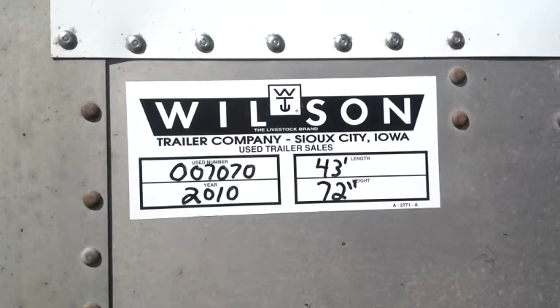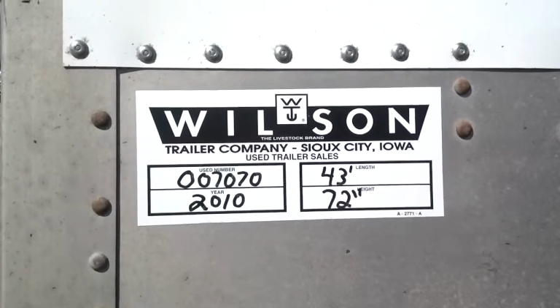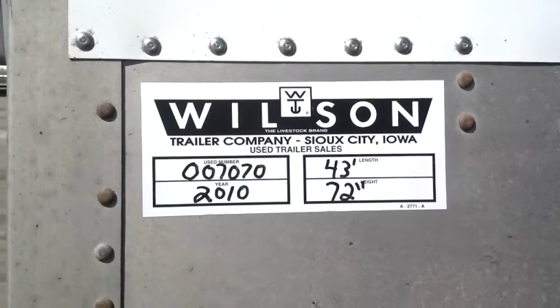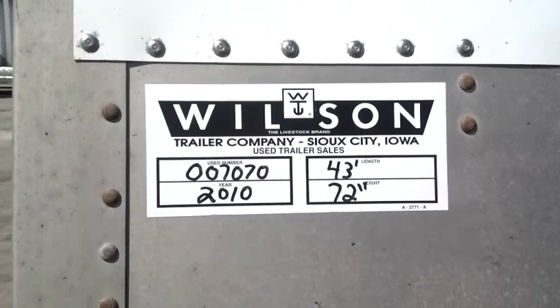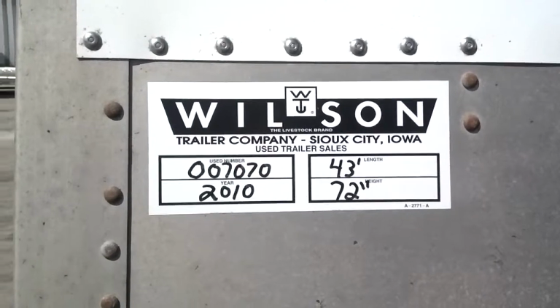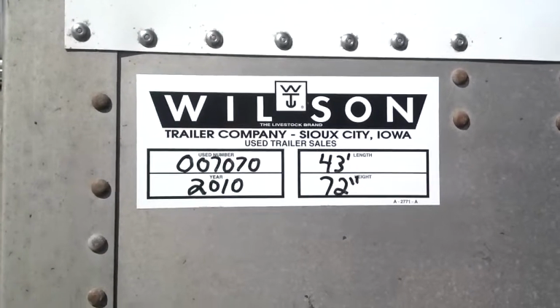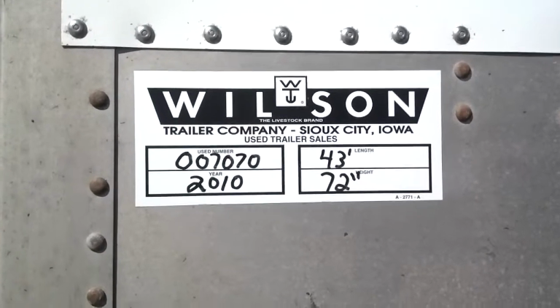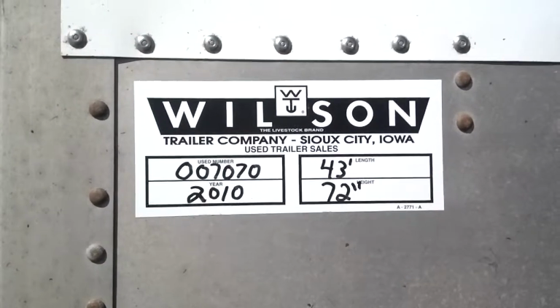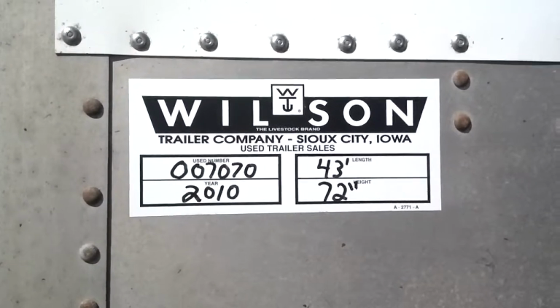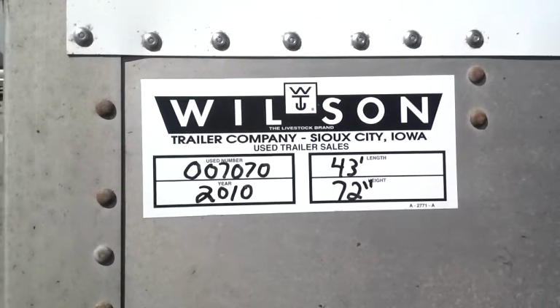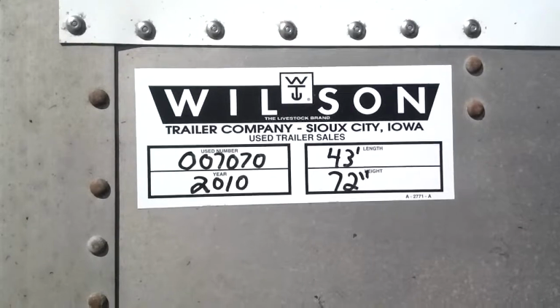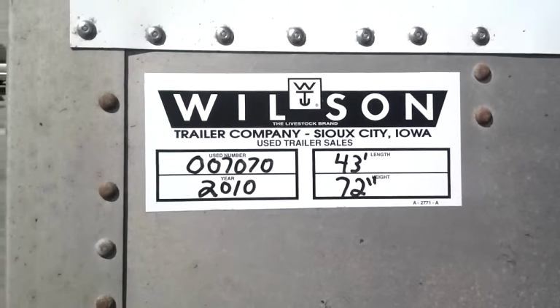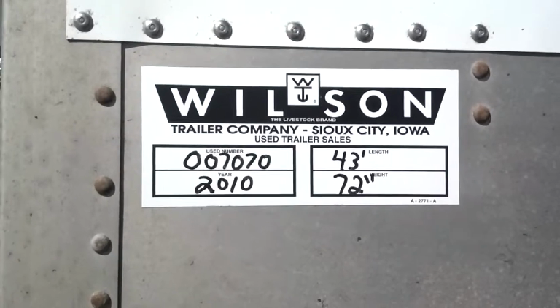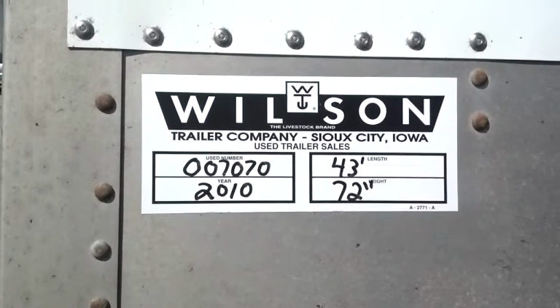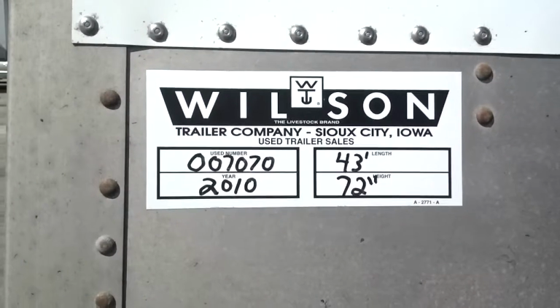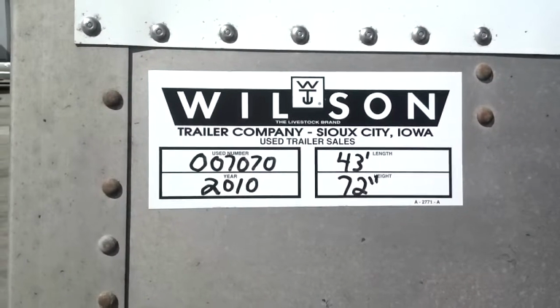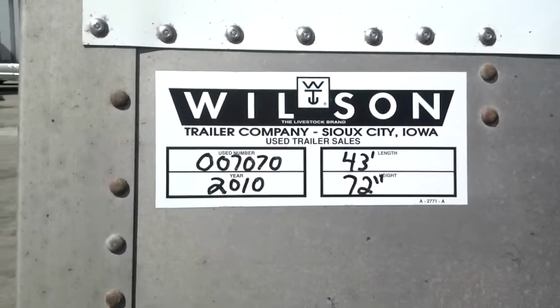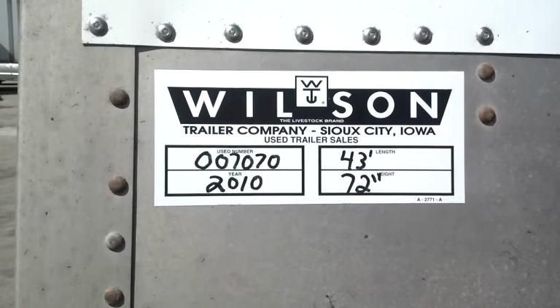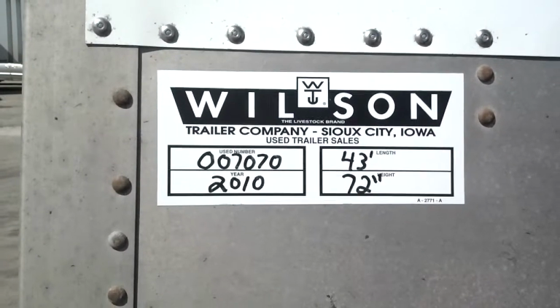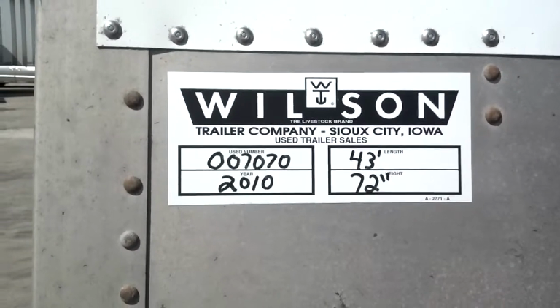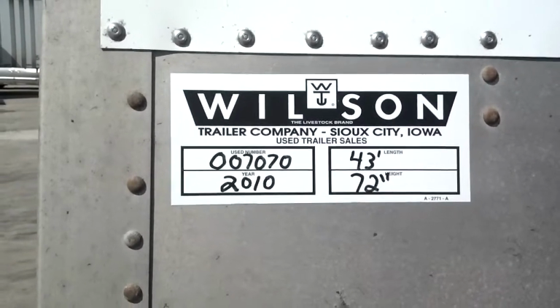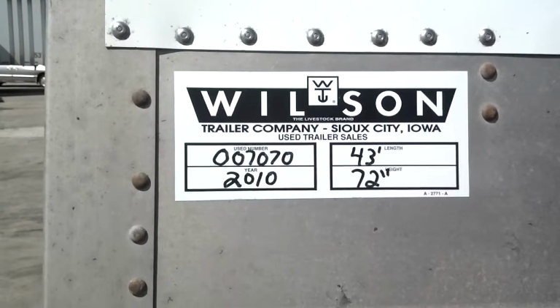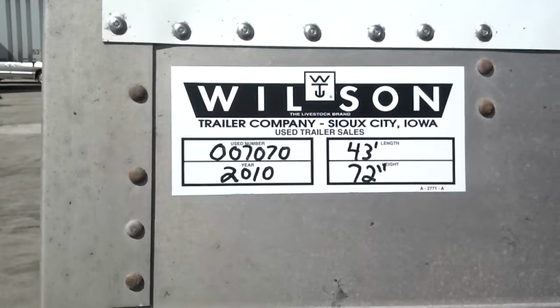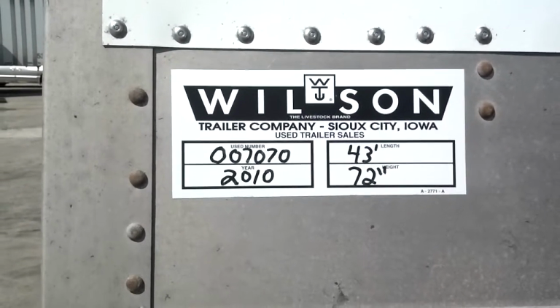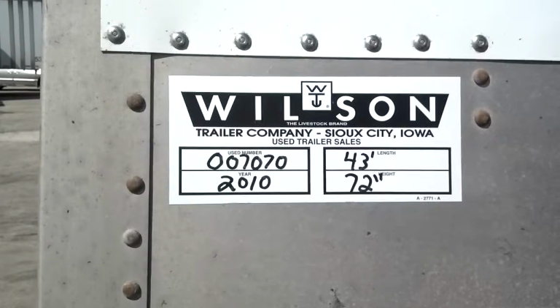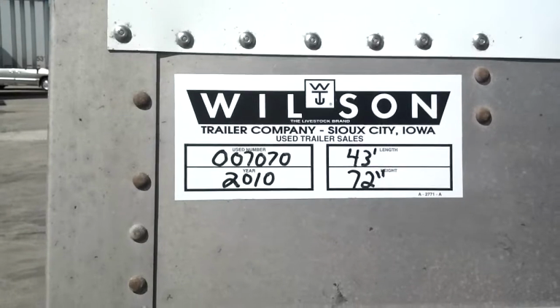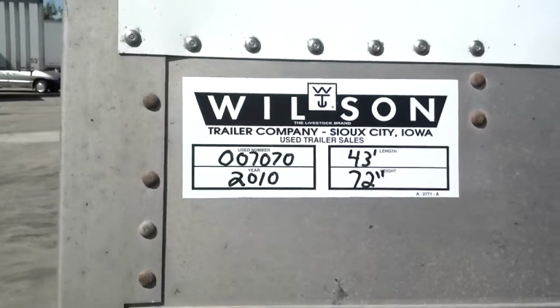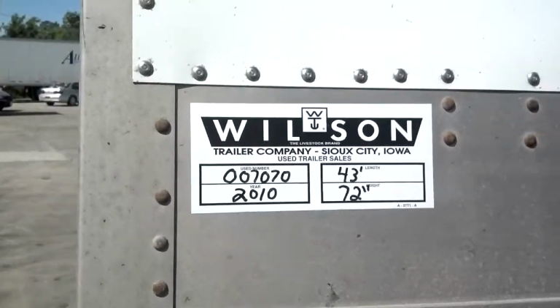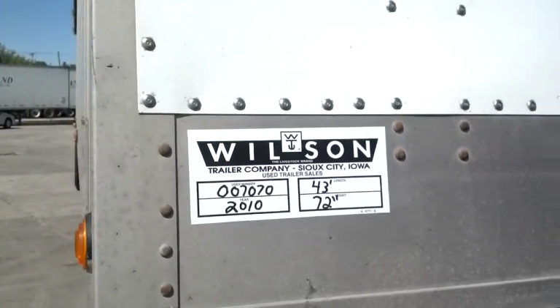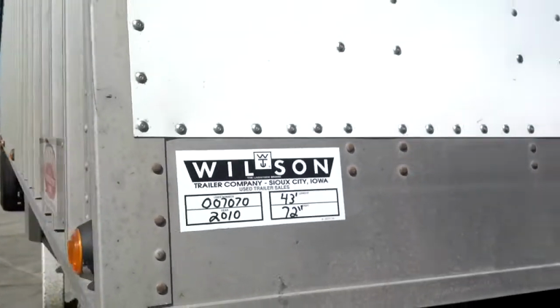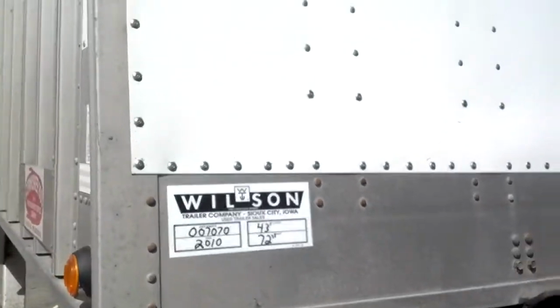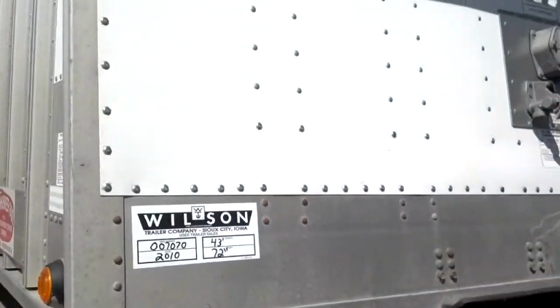Hello and thank you for your interest in Wilson Trailer Company used trailers. Today we have a 2010 Cornhusker, 43 footer, 72 inch sides. It is the ultralight.